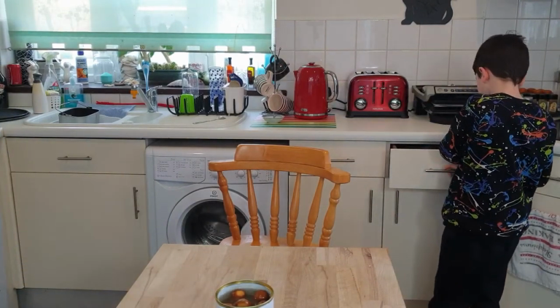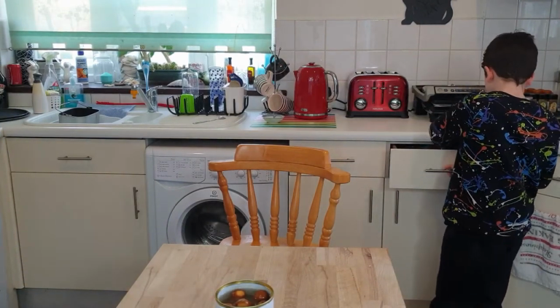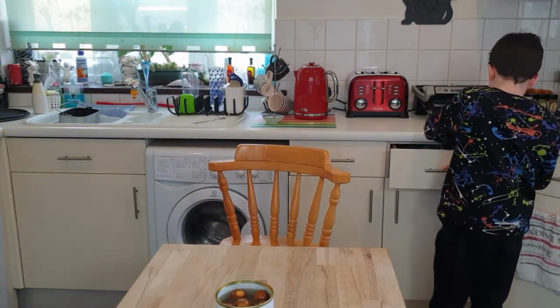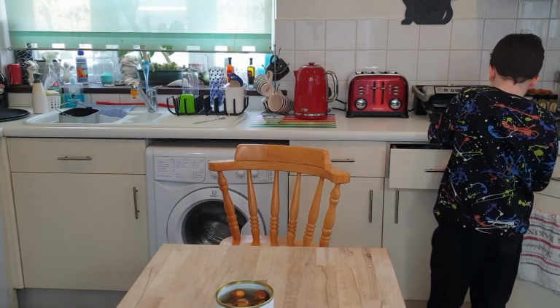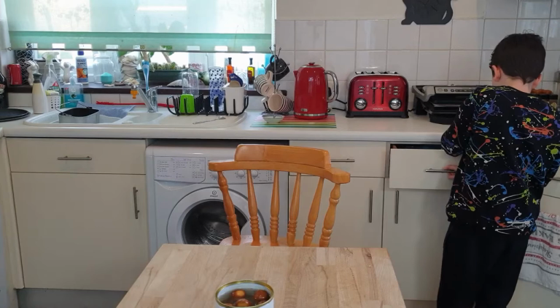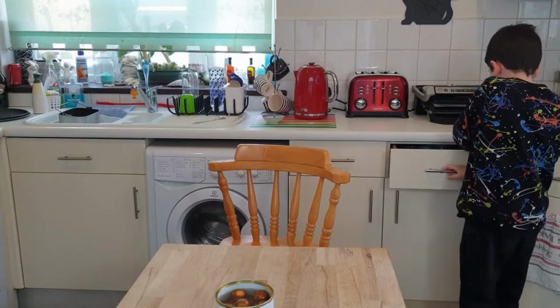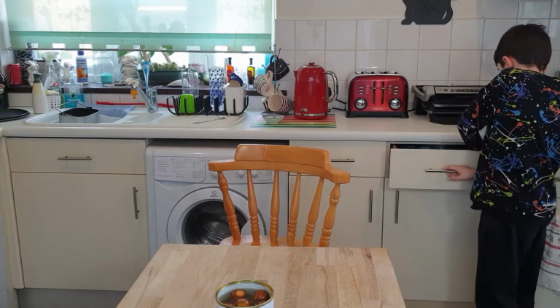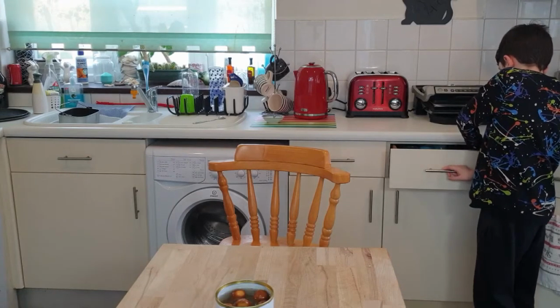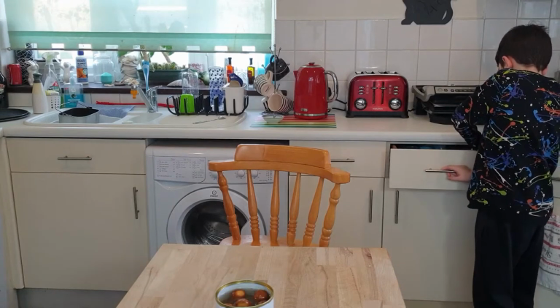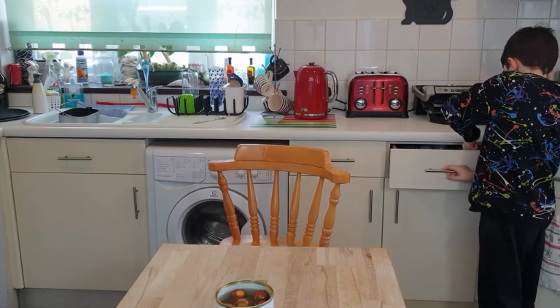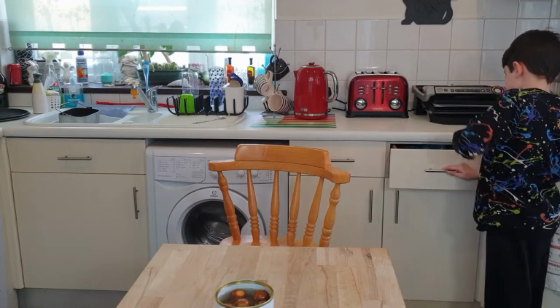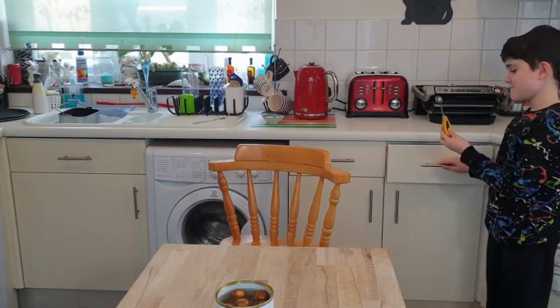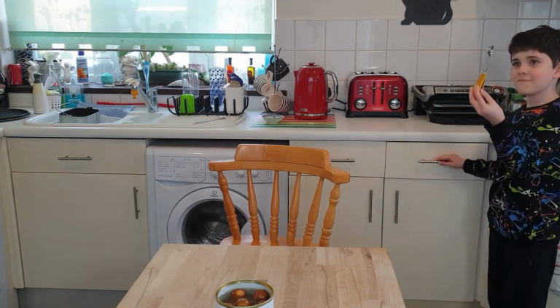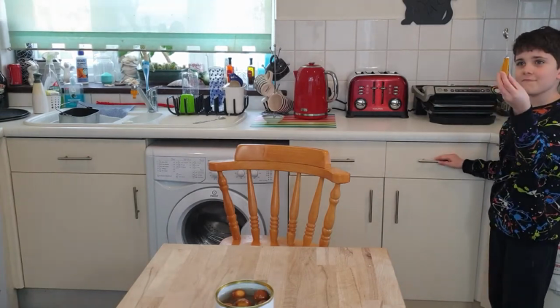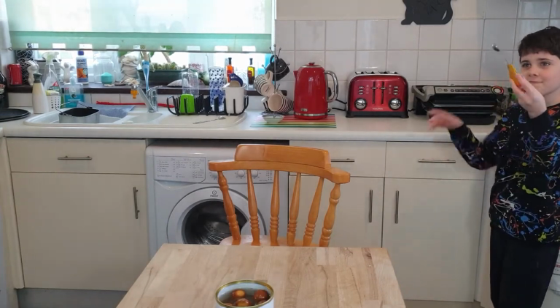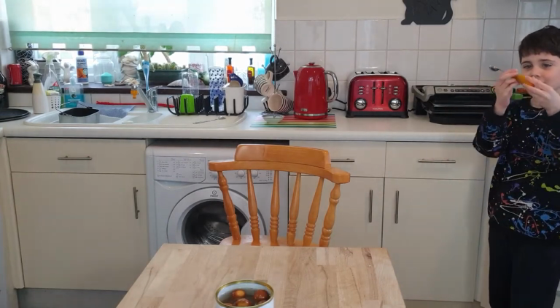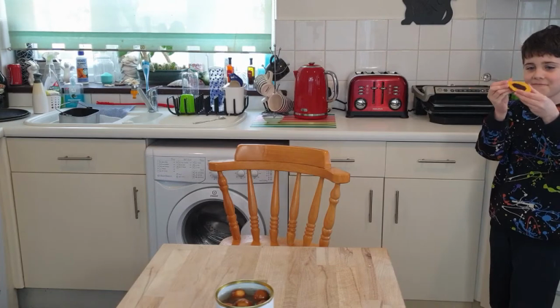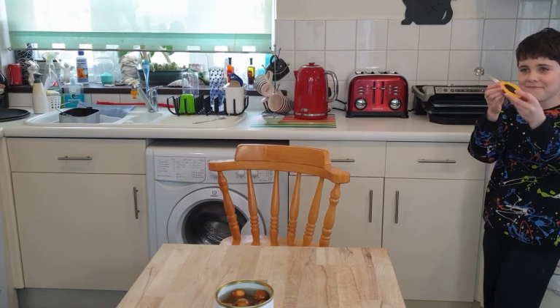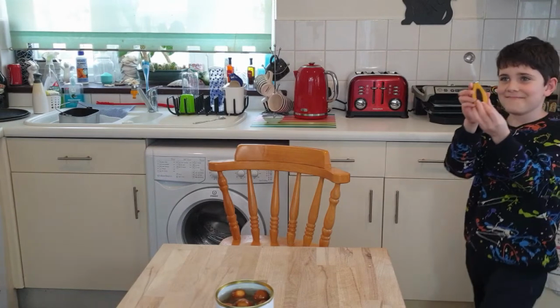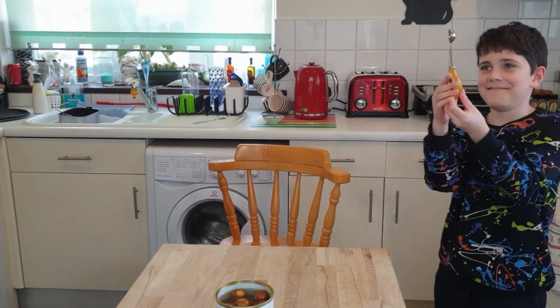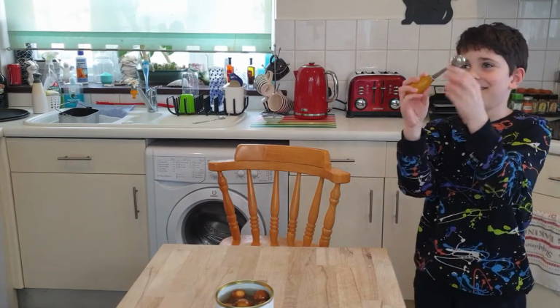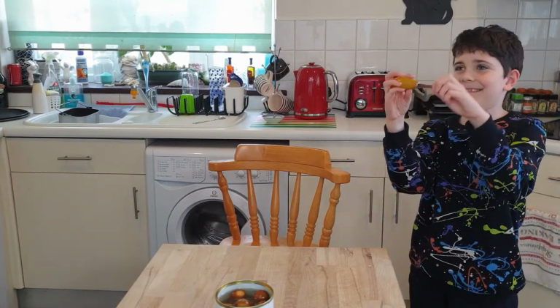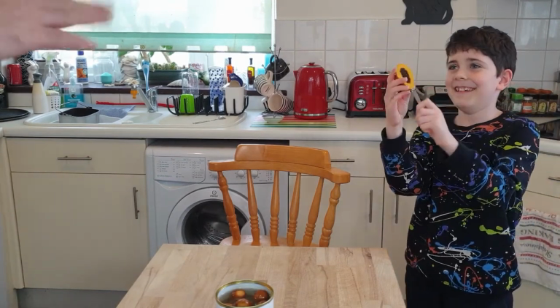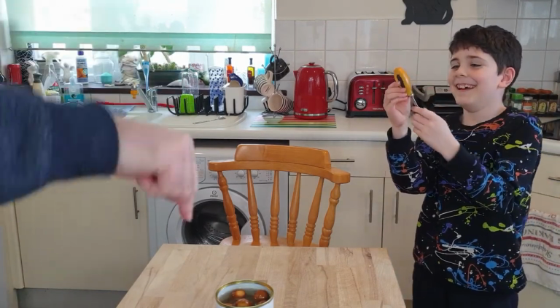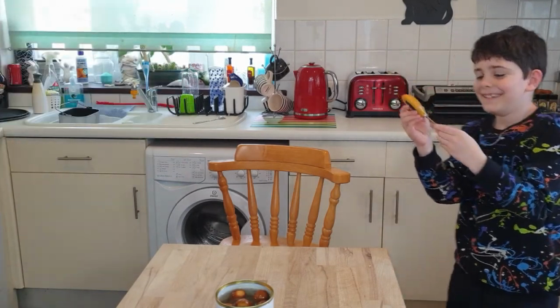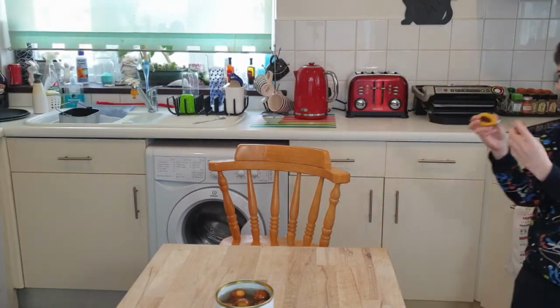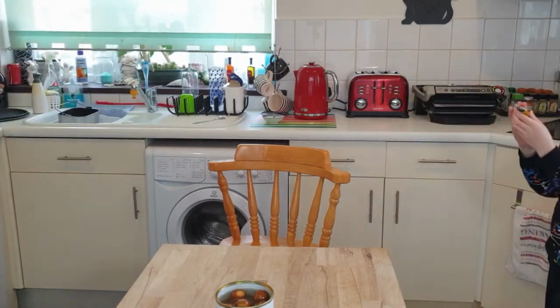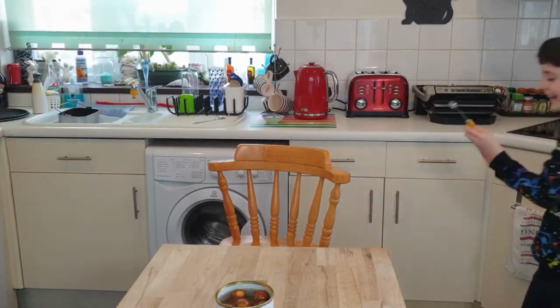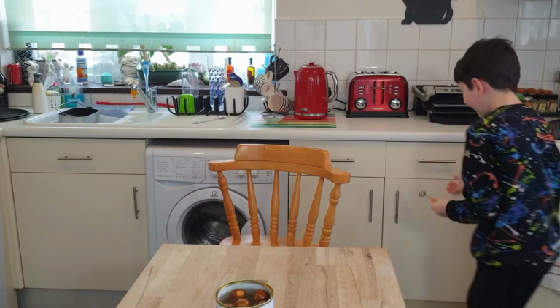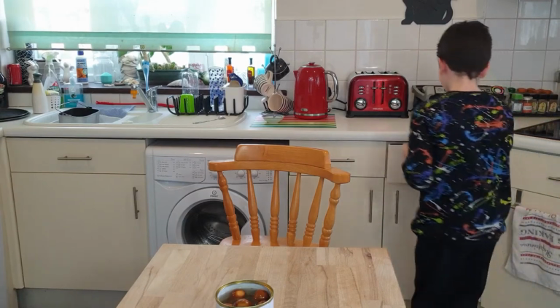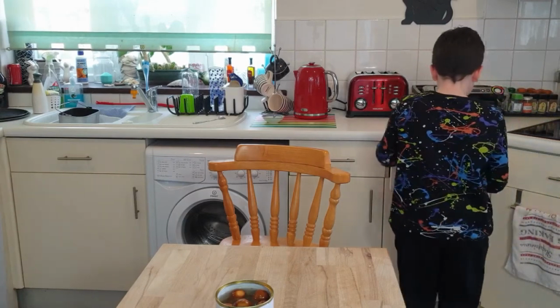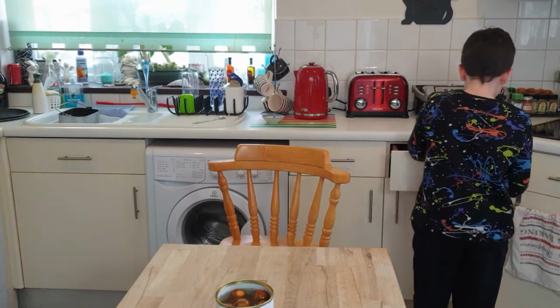I suggest microwaving them, because they're not going to get any better no matter how we cook them. As long as they're not over-microwaved, they won't explode. That's a melon baller — okay, you can put that back, we're not using that to eat them. Yes we are. No we're not, that just wouldn't make any sense.